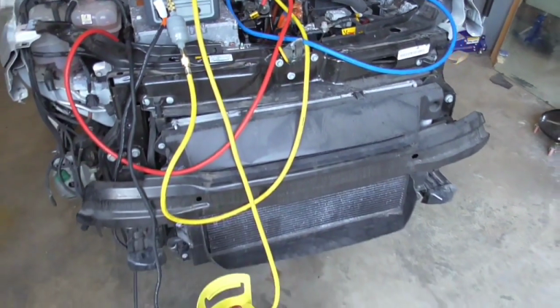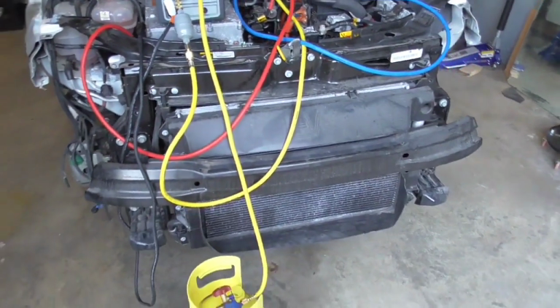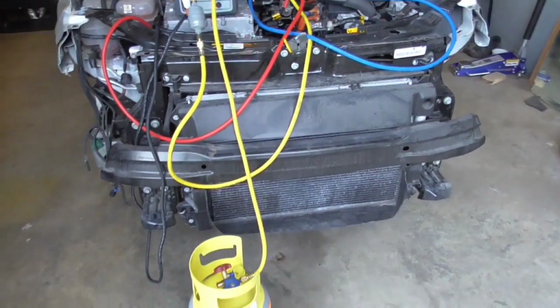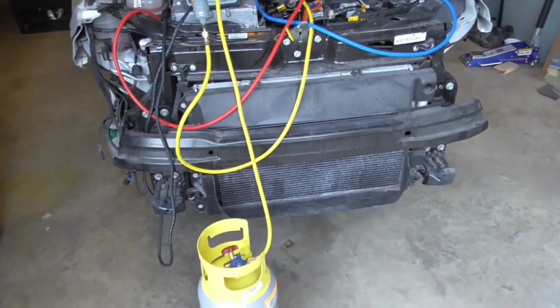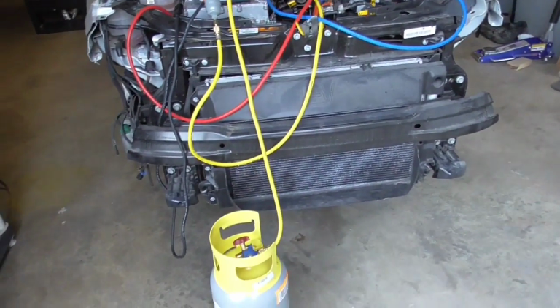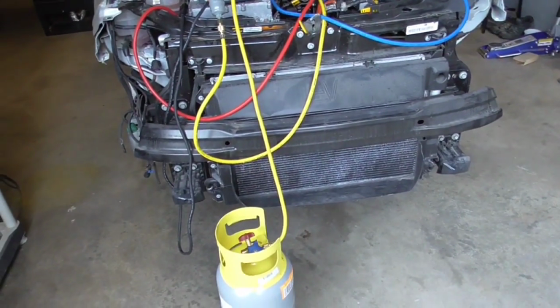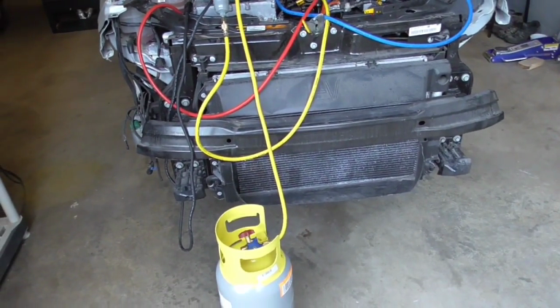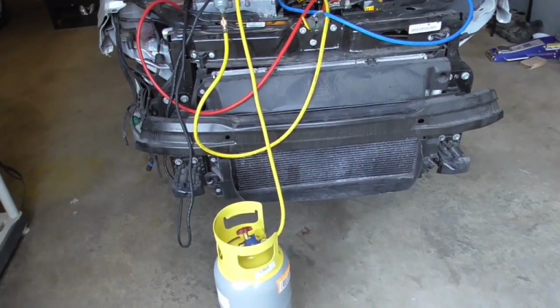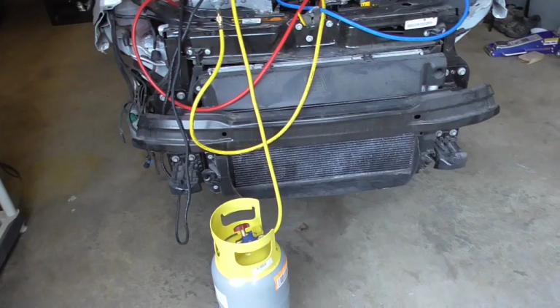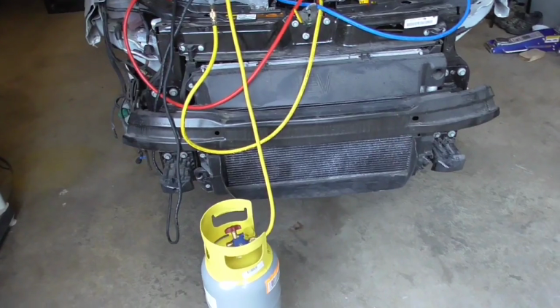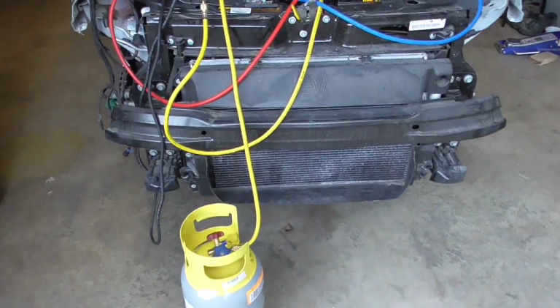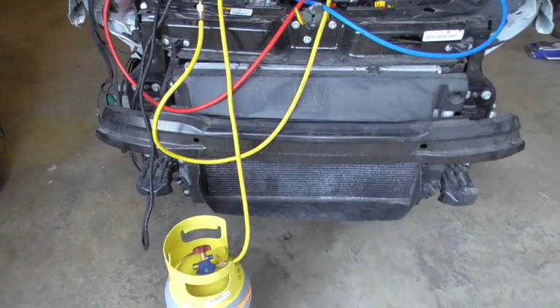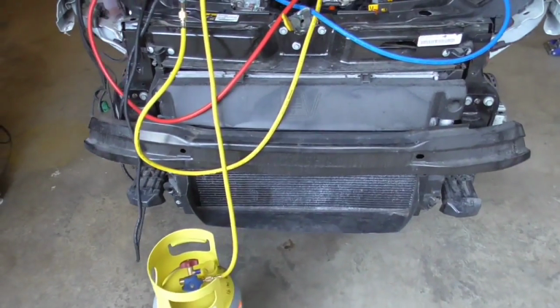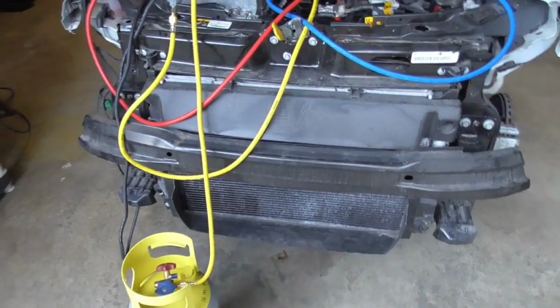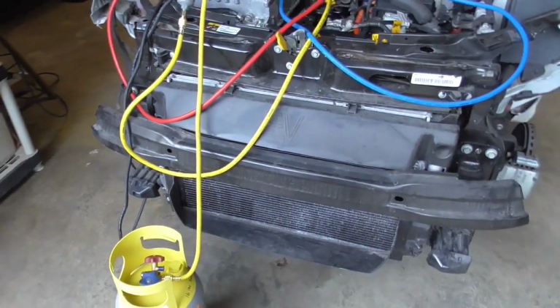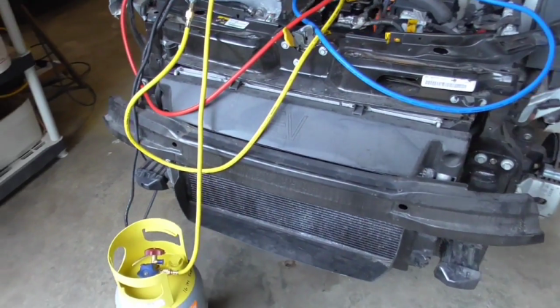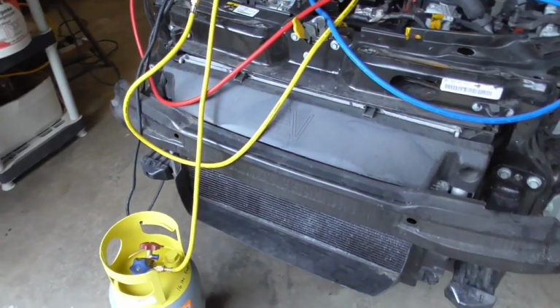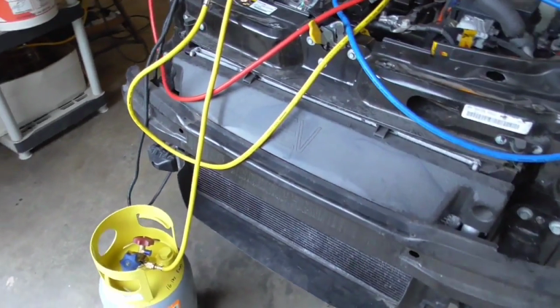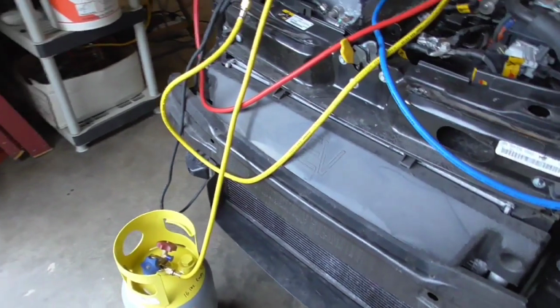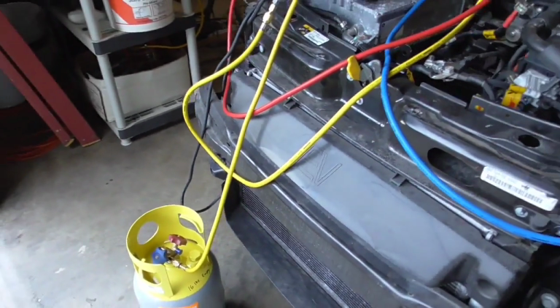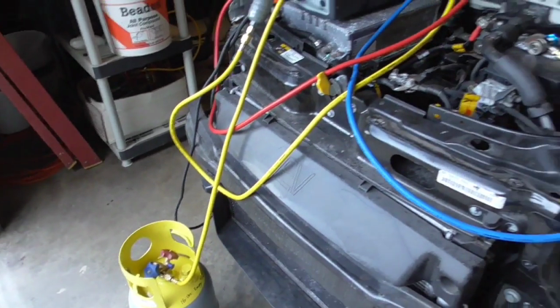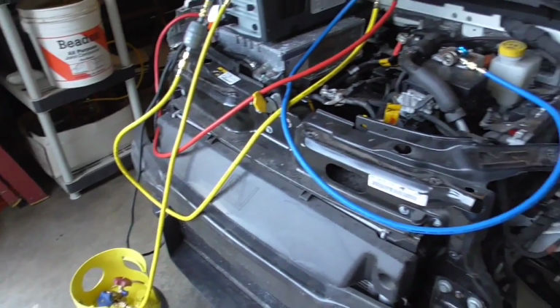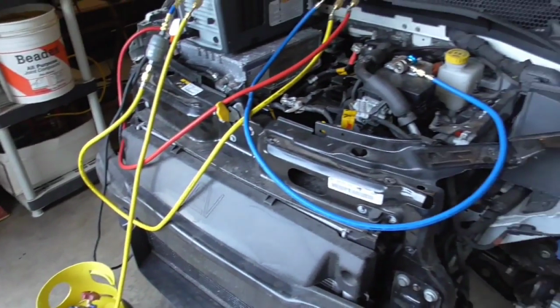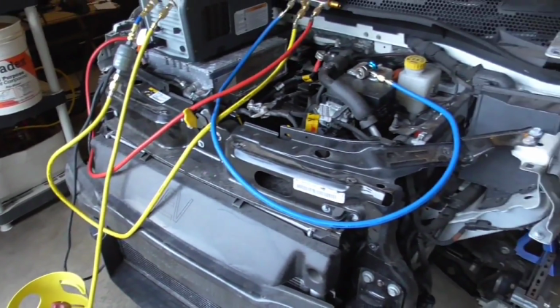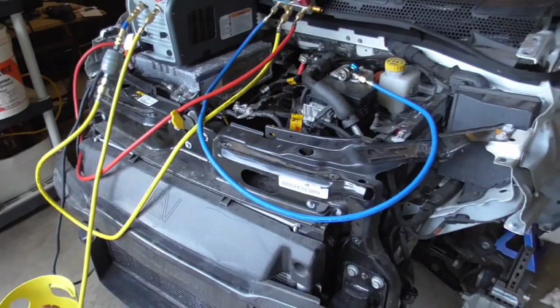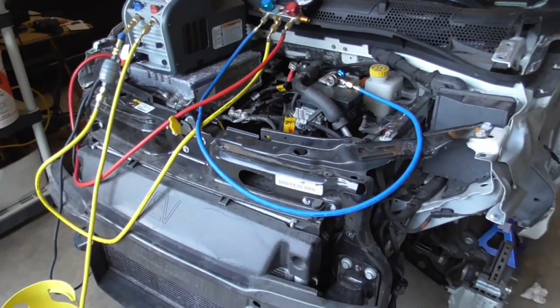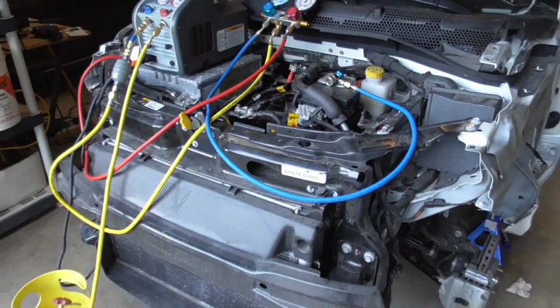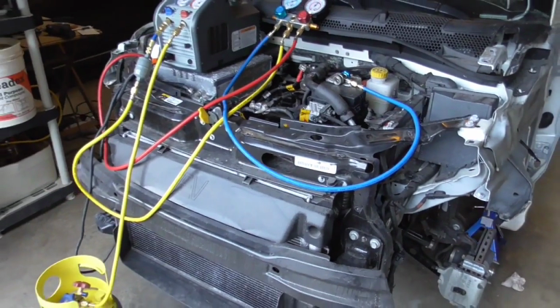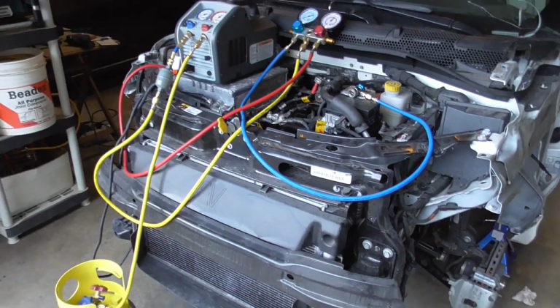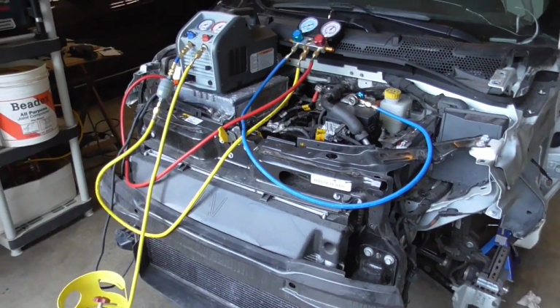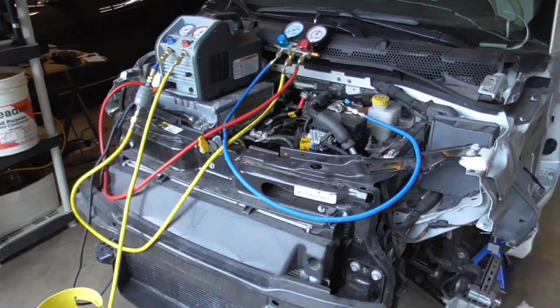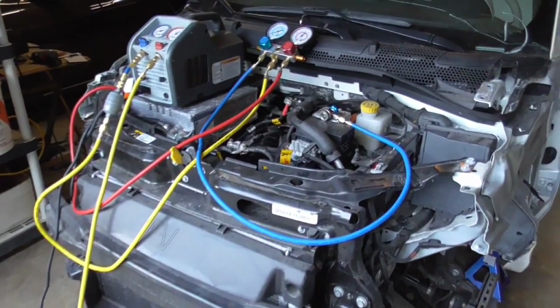It seems kind of pricey, but if you're going to be doing multiple projects like myself, you want to be able to recover this Freon and recharge the system when you put it all back together again.